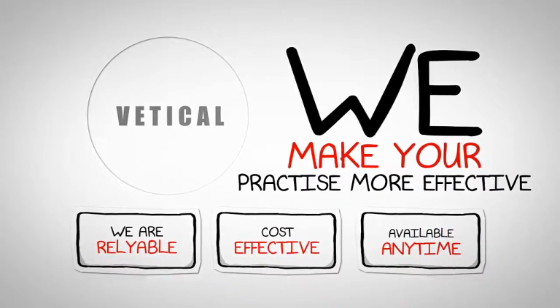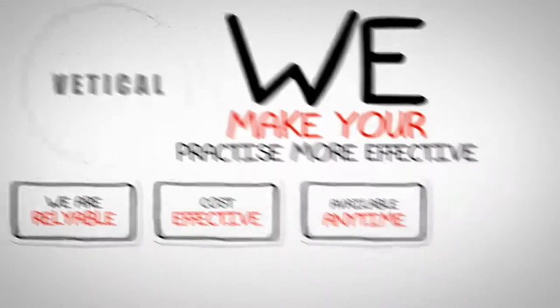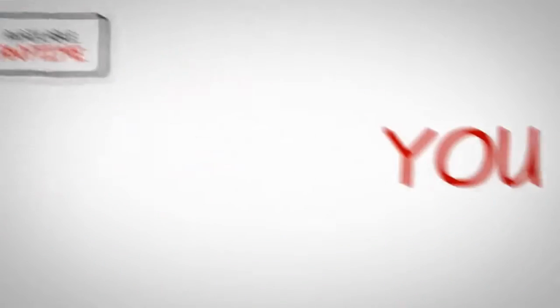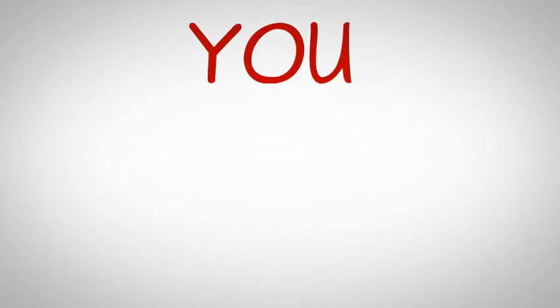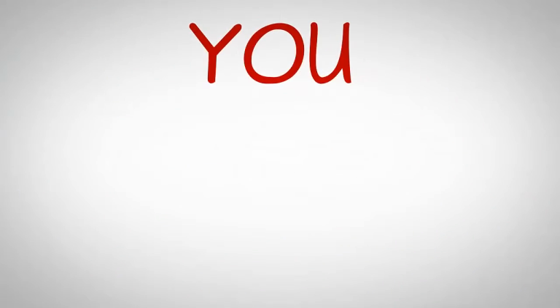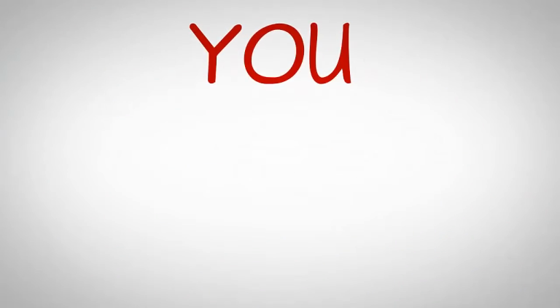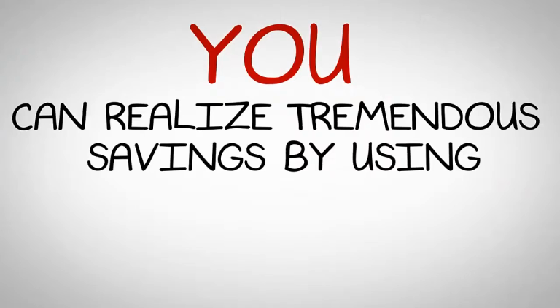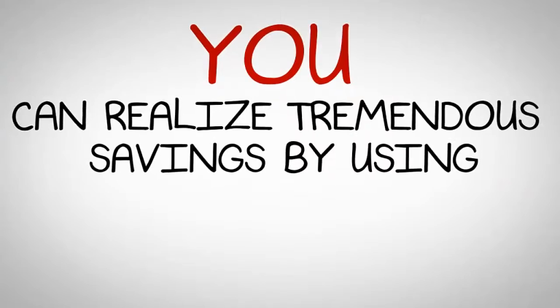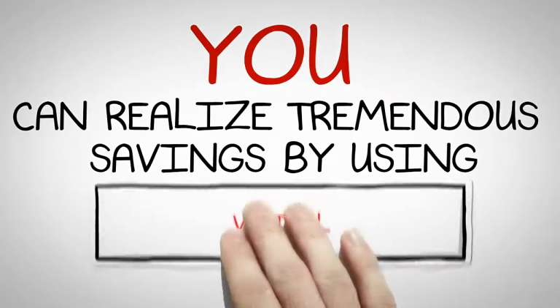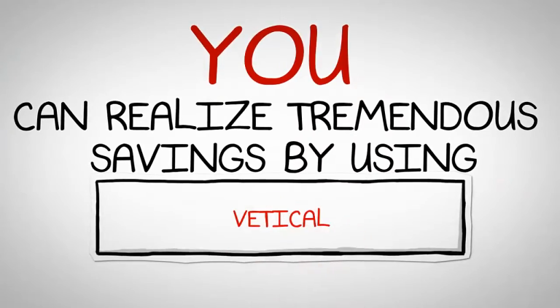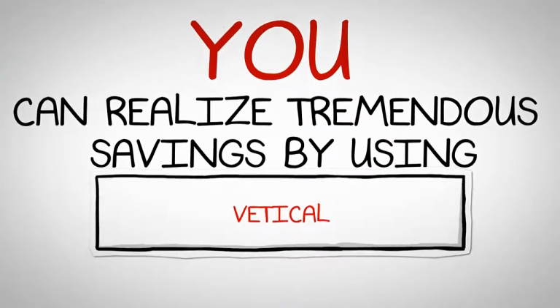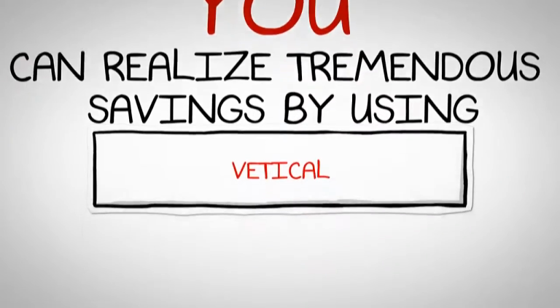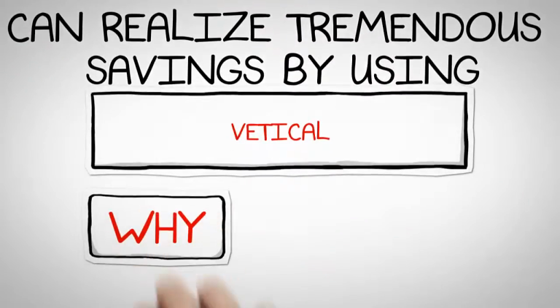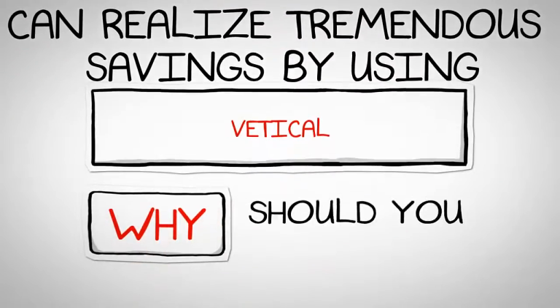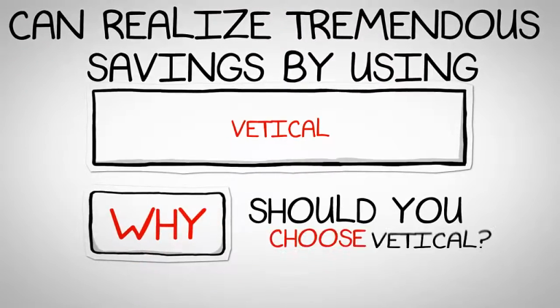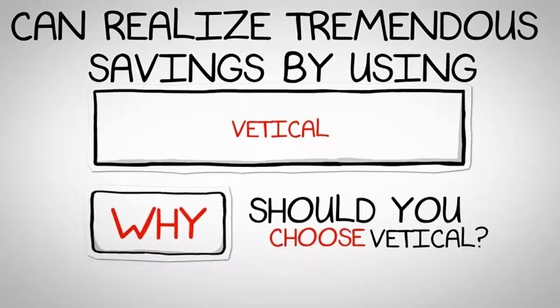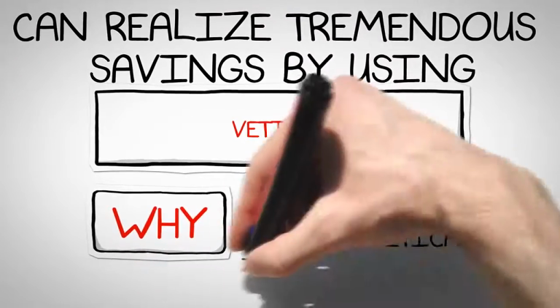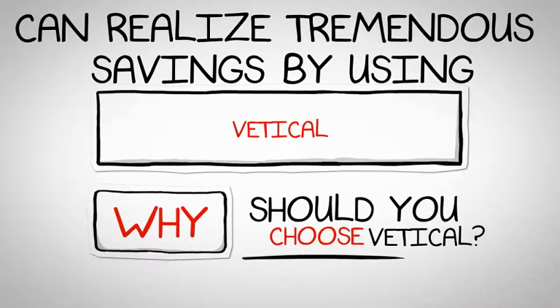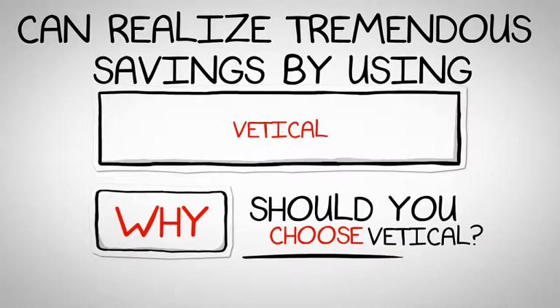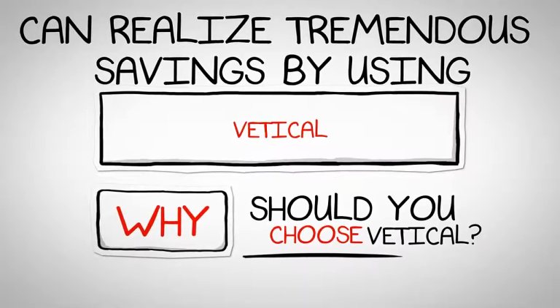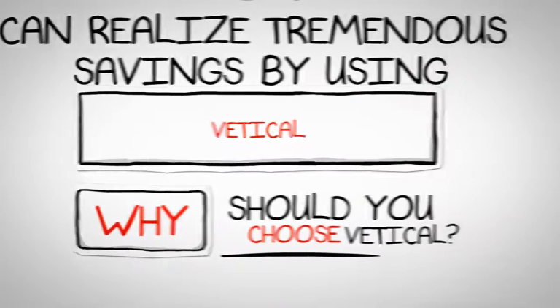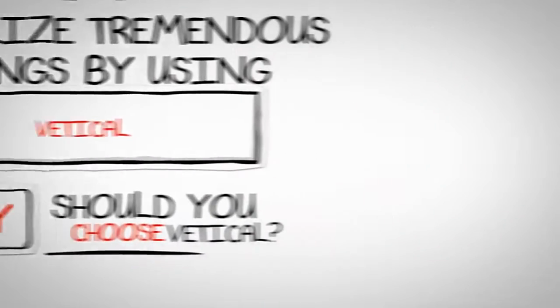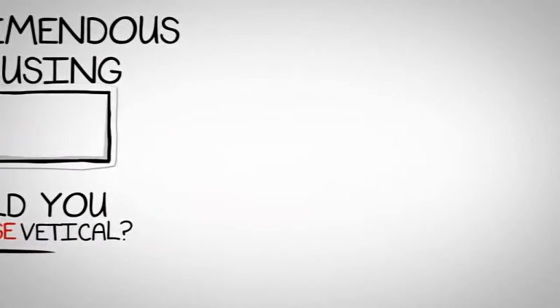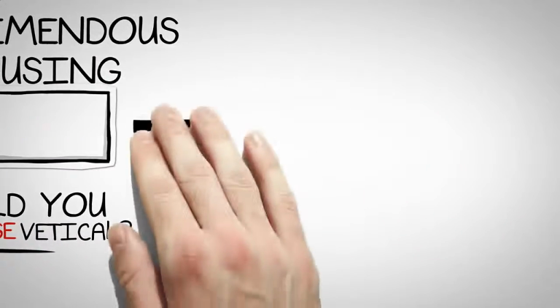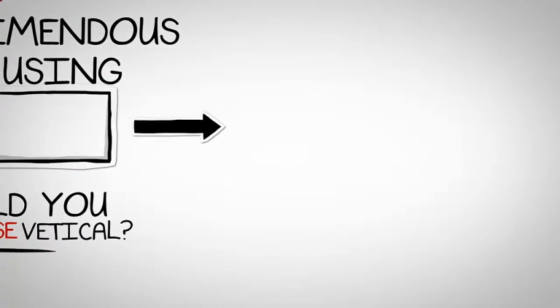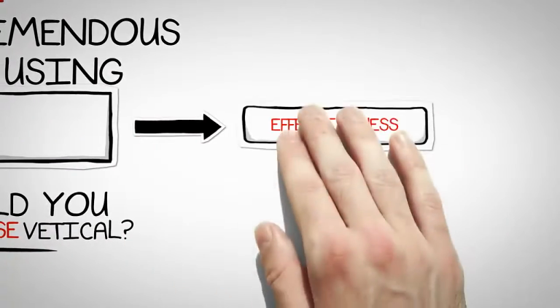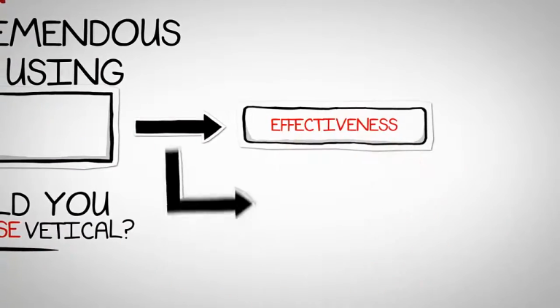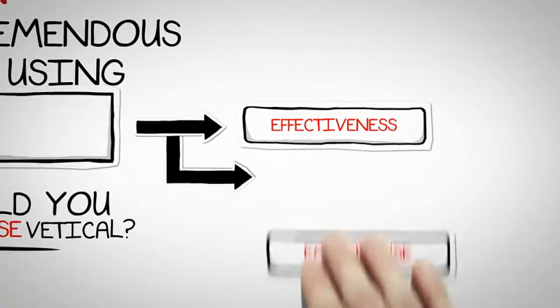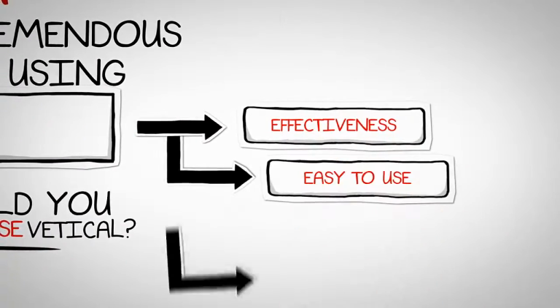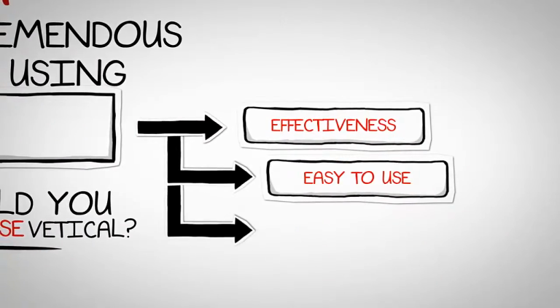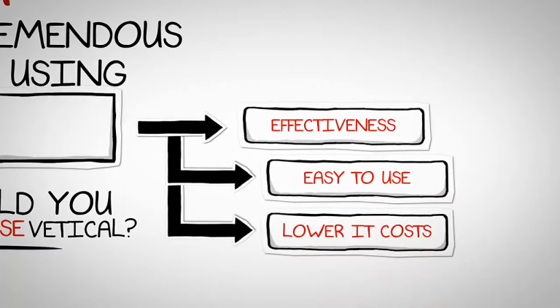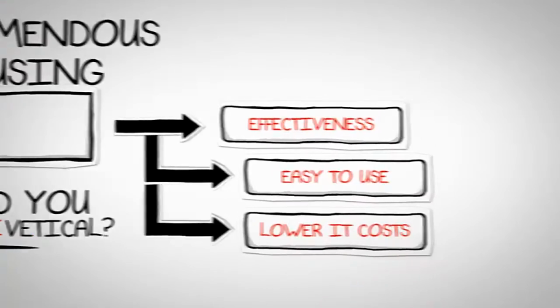Did you know you can make tremendous savings by using Veticle? So, why should you choose Veticle? First of all, it makes your practice more effective. It's very easy to use, and lowers your cost.